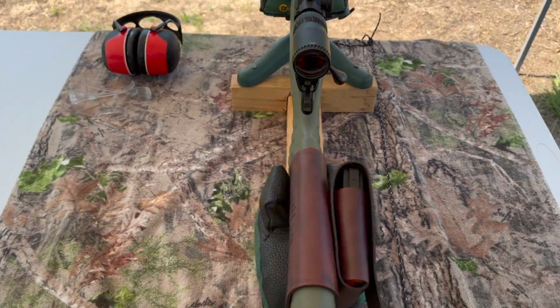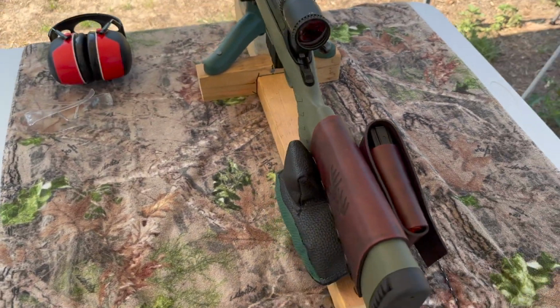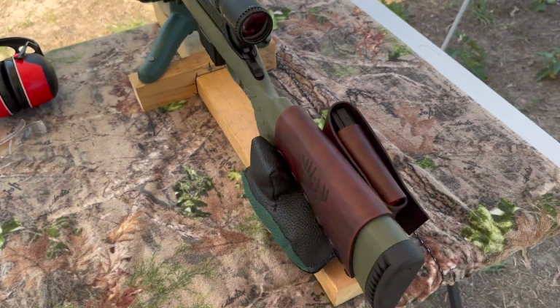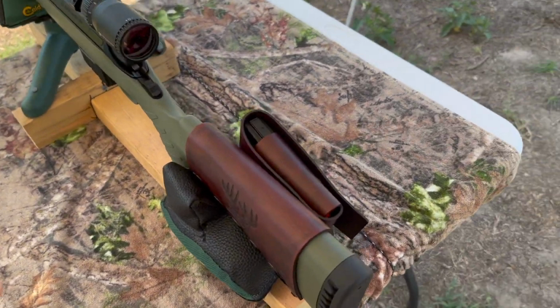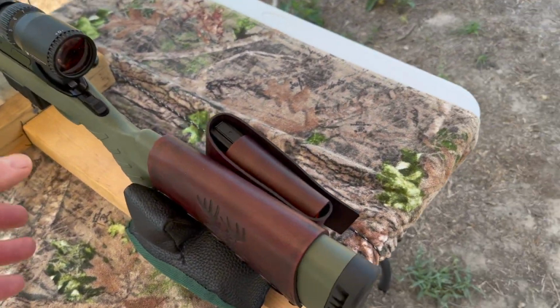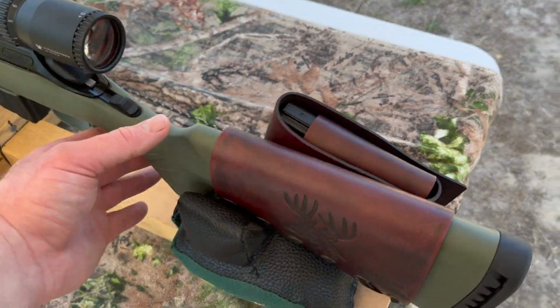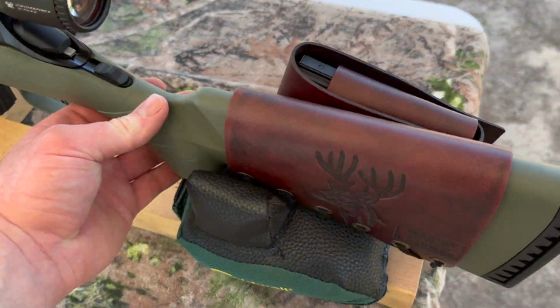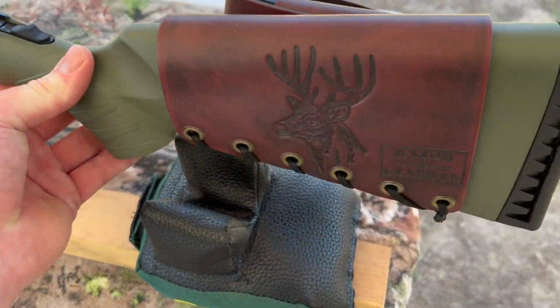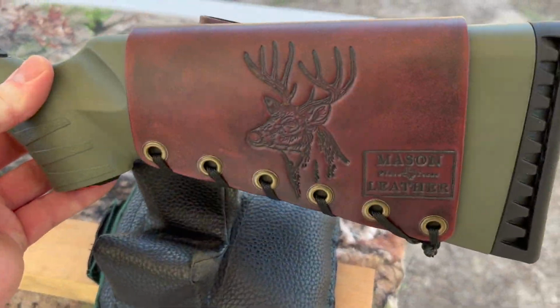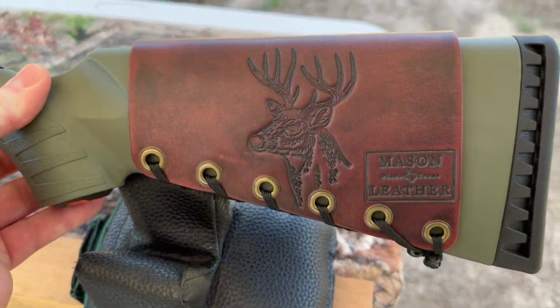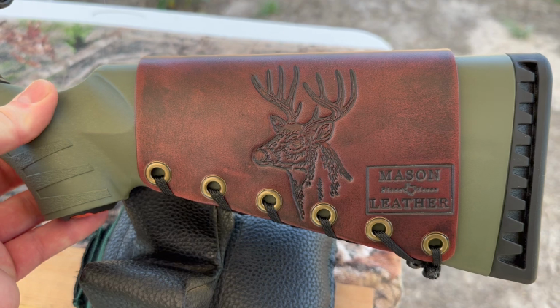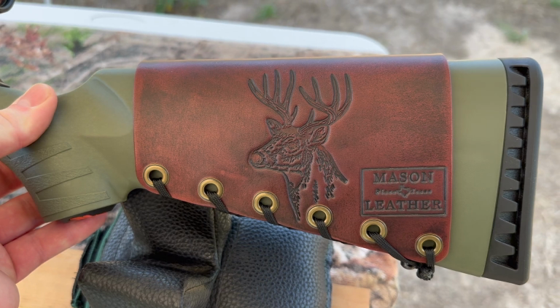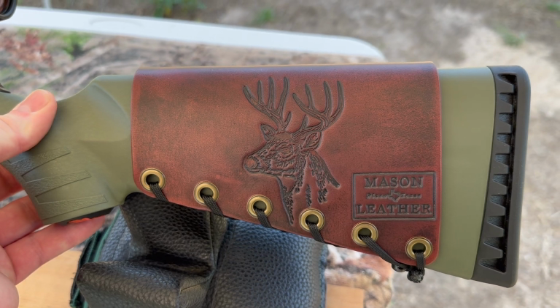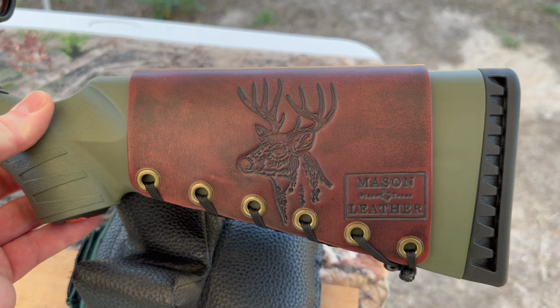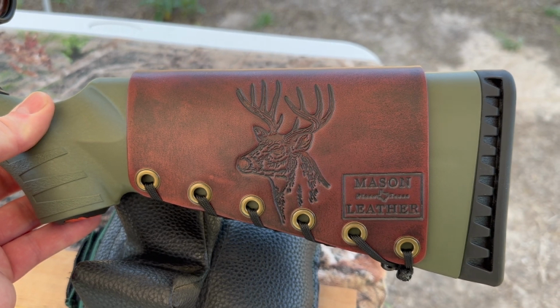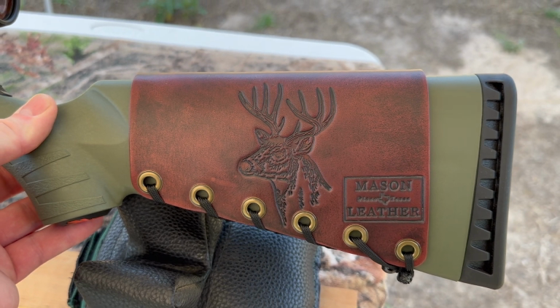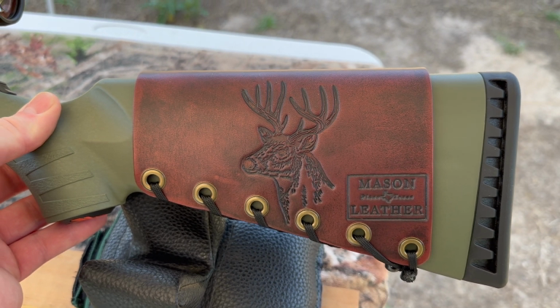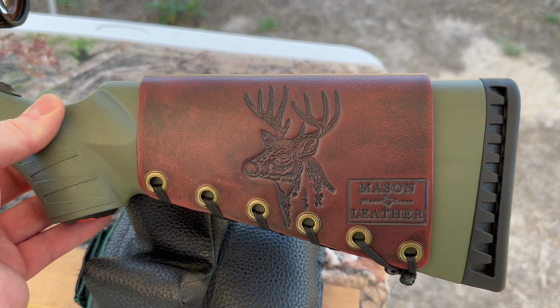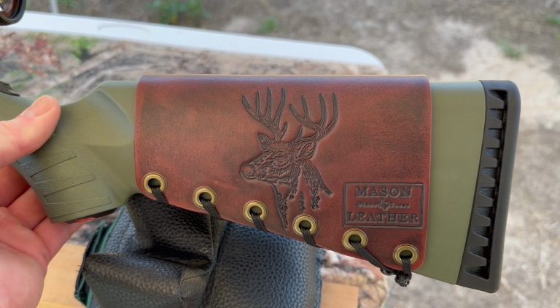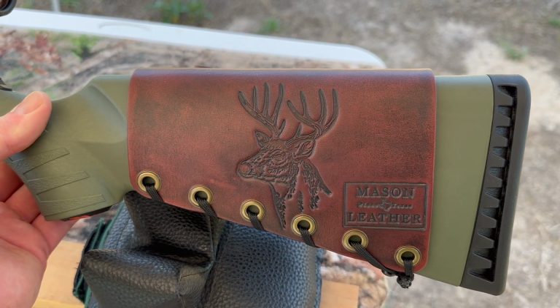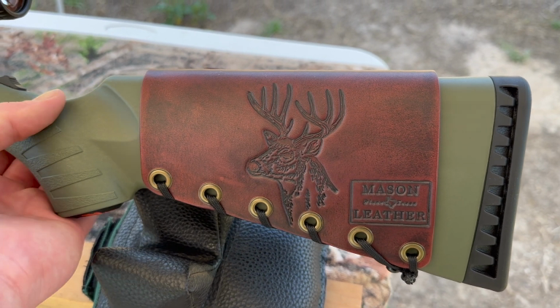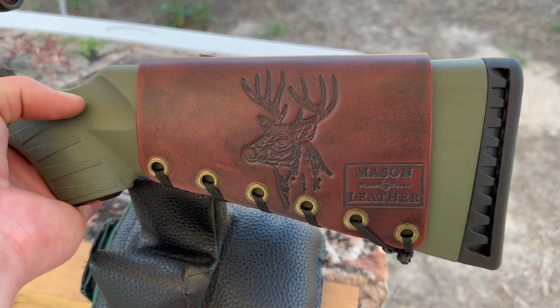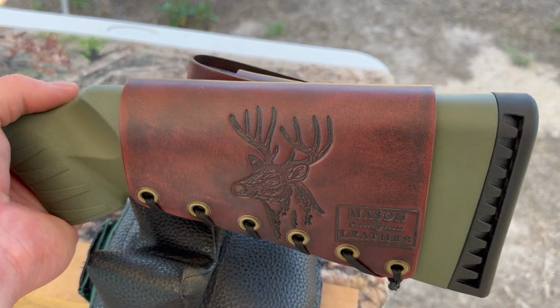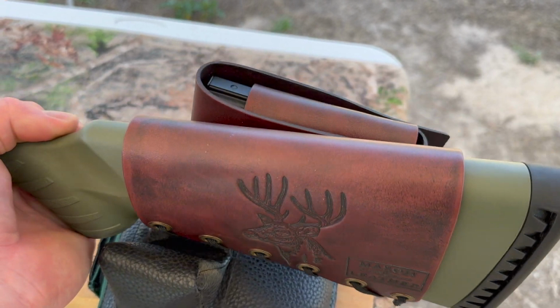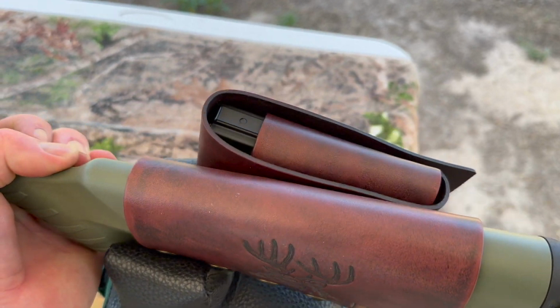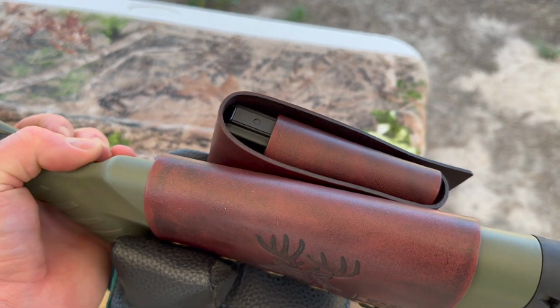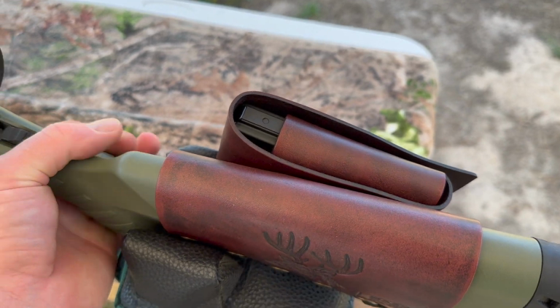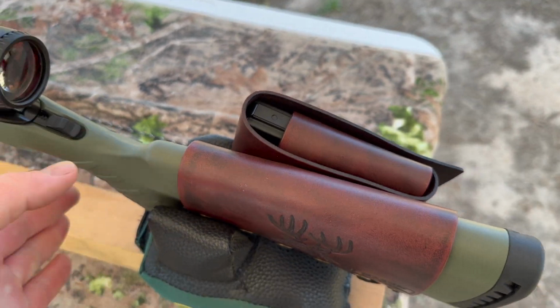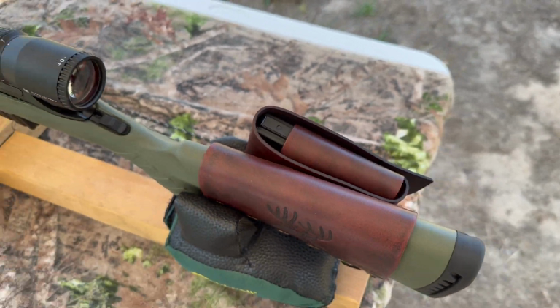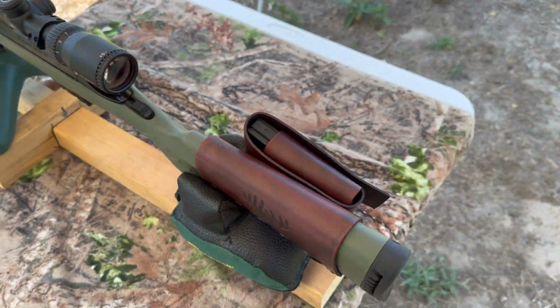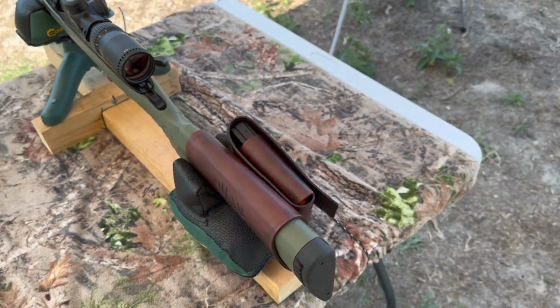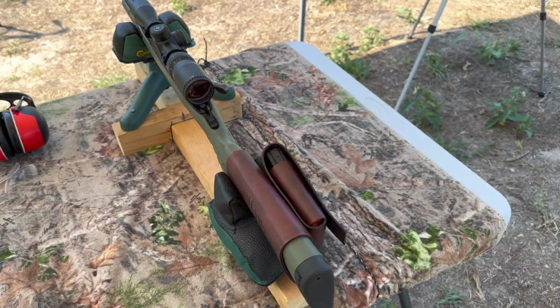Coming around to the other side, I've got my whitetail deer design on this one. Check out my website, masonleather.com — I would absolutely love to make you one. I will link it in the description and in the pinned comment.